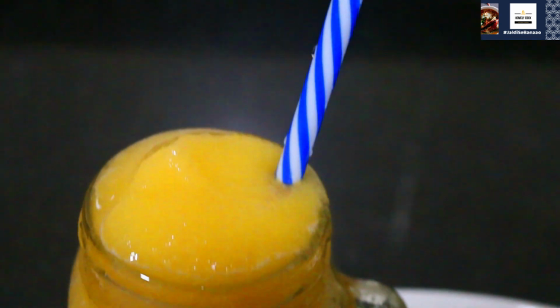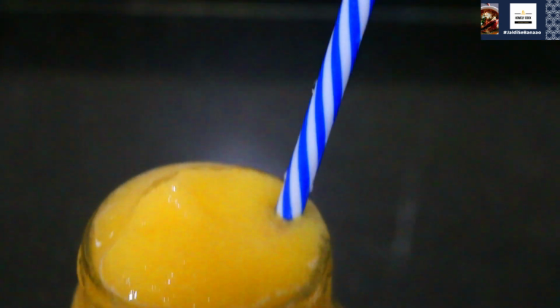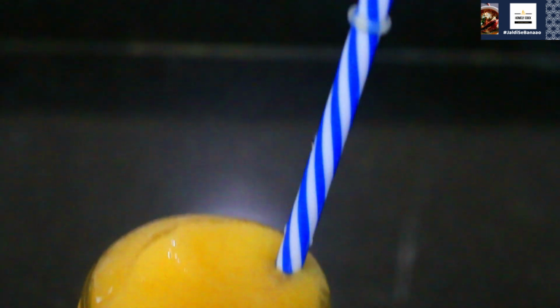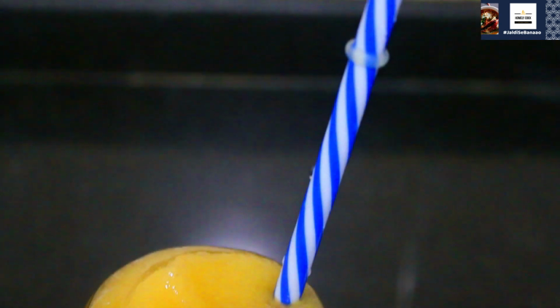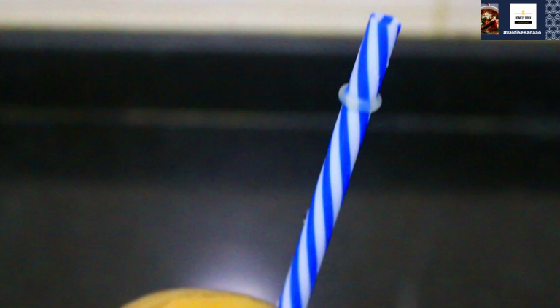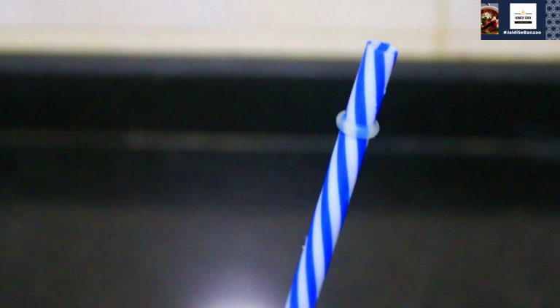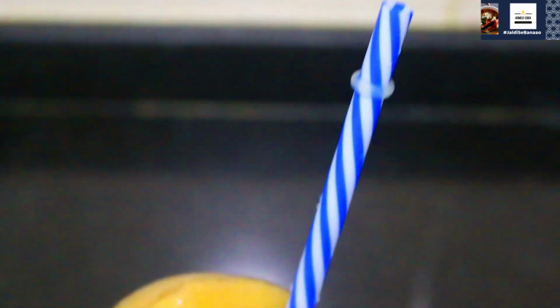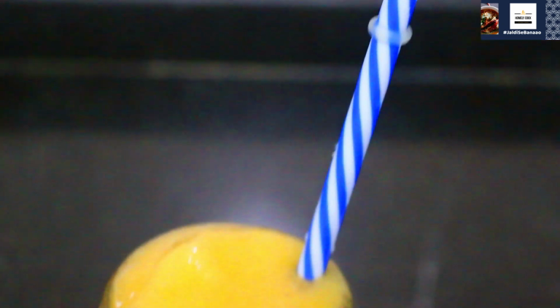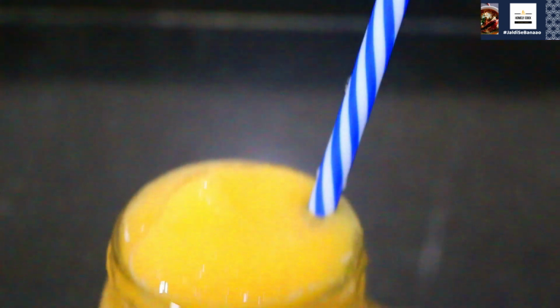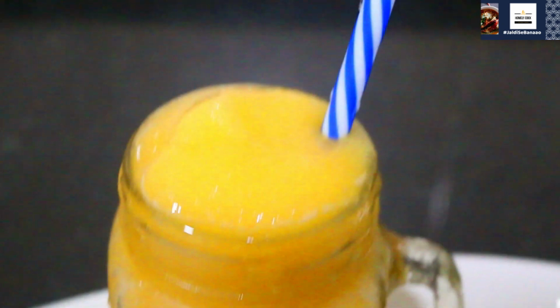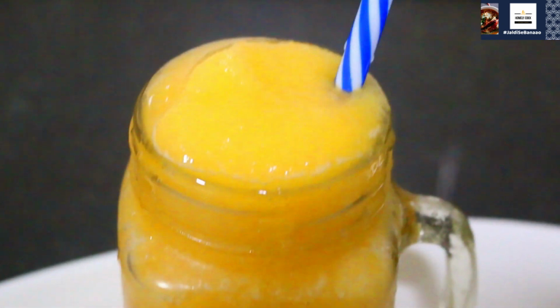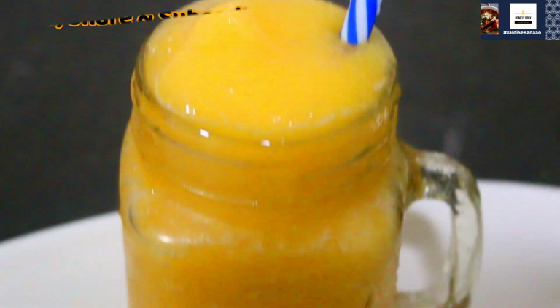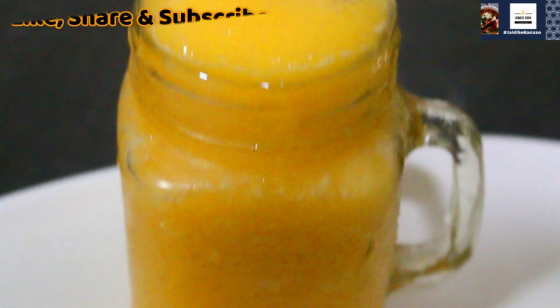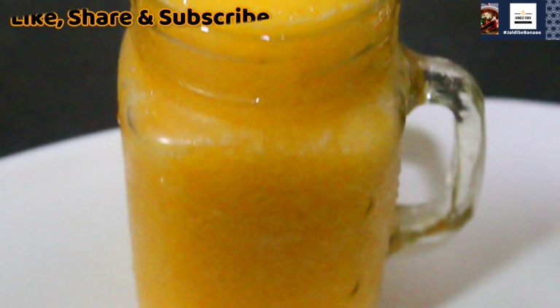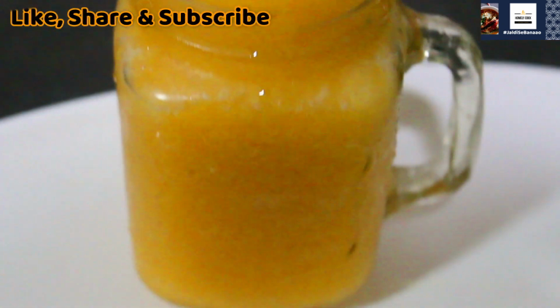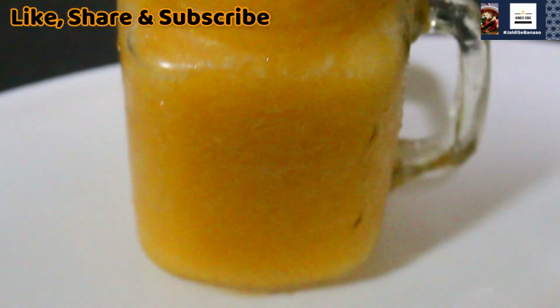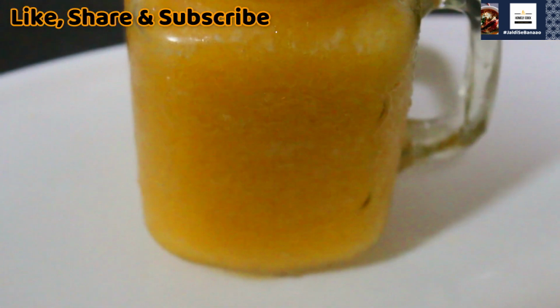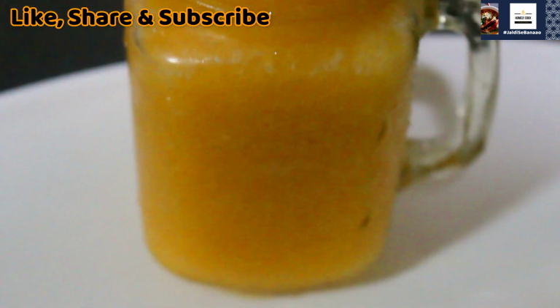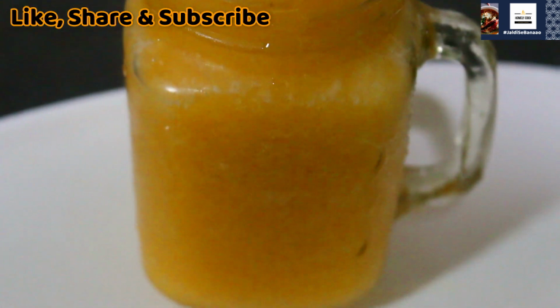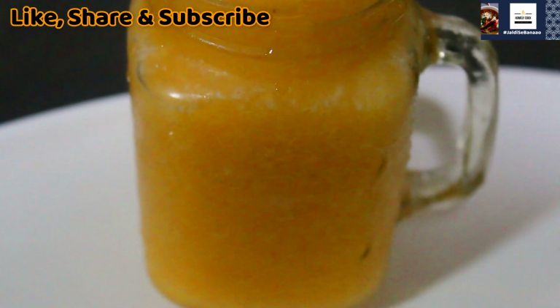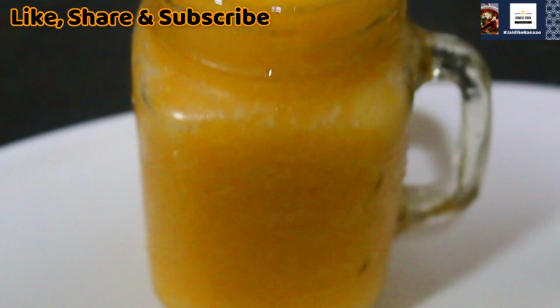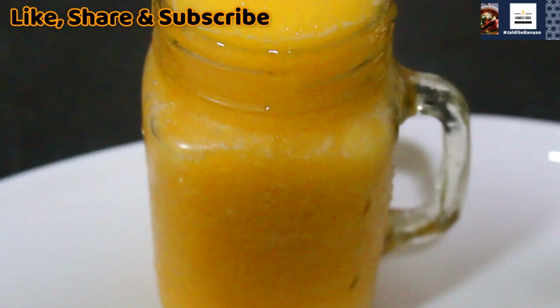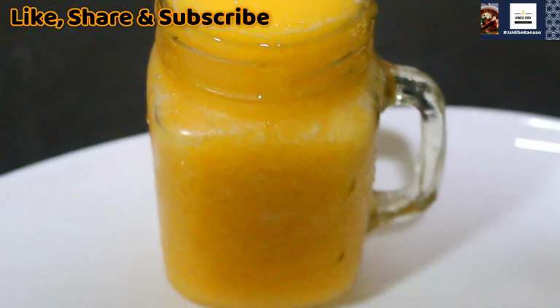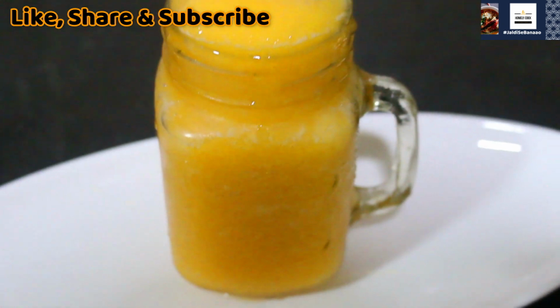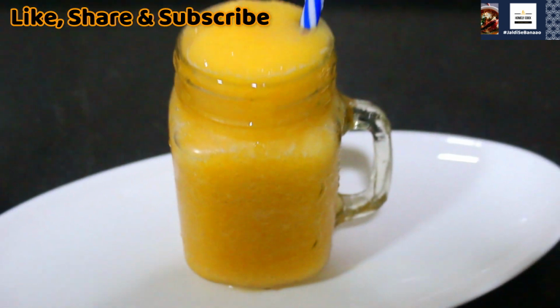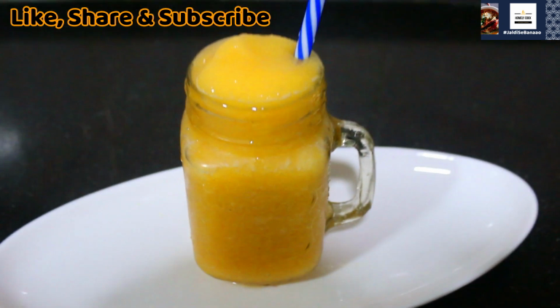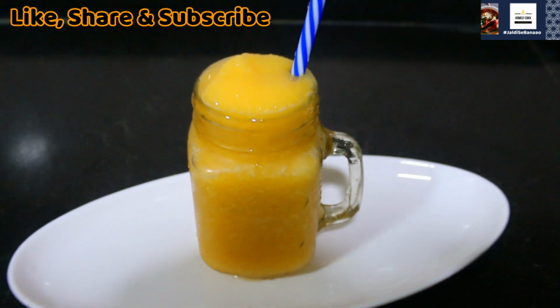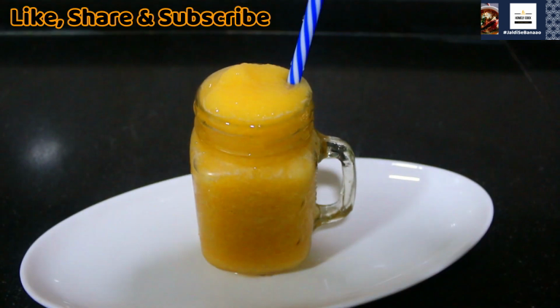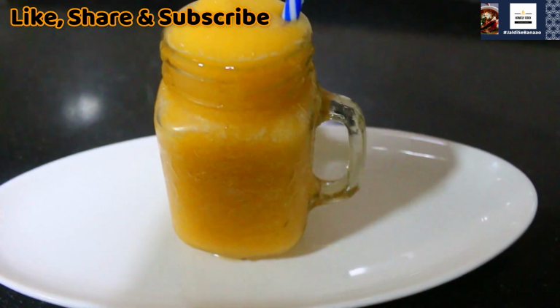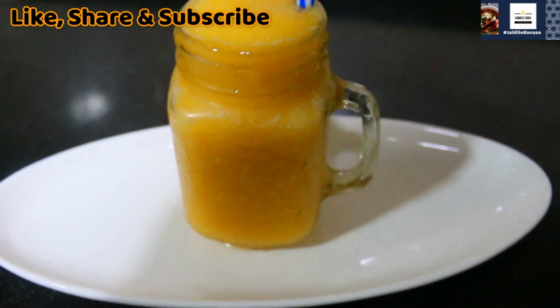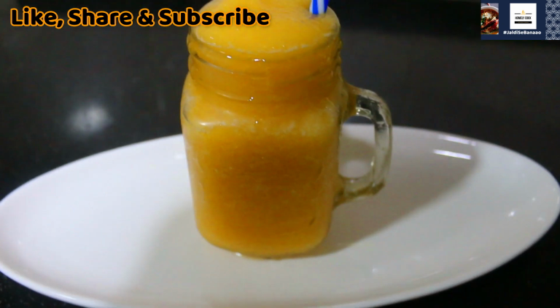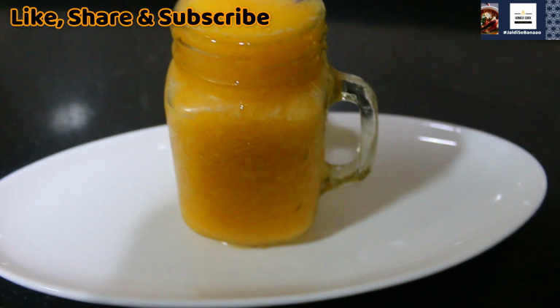We are ready with a refreshing peach slush! If you liked this video, please like, share and subscribe. Until the next video, take care. Allah Hafiz.